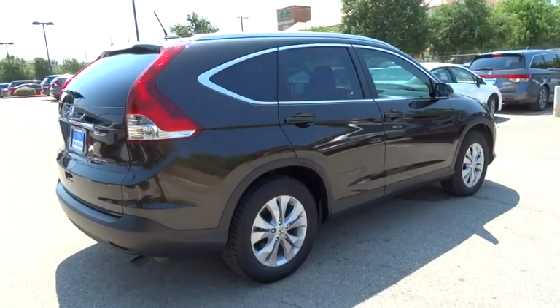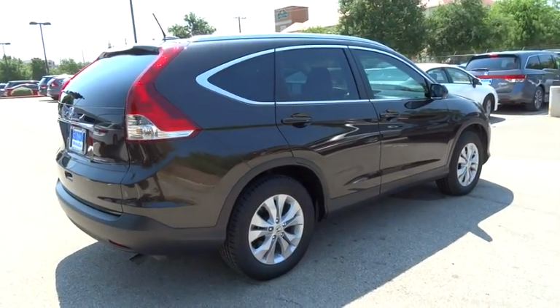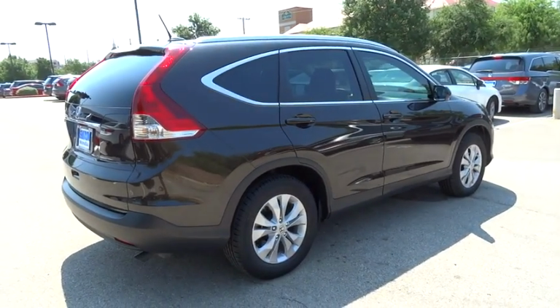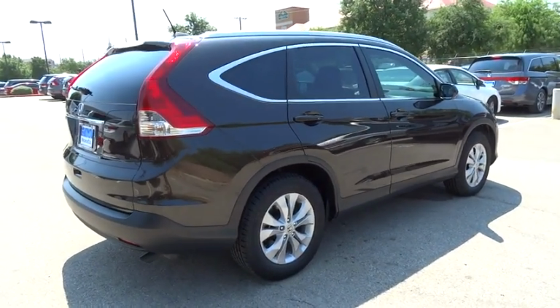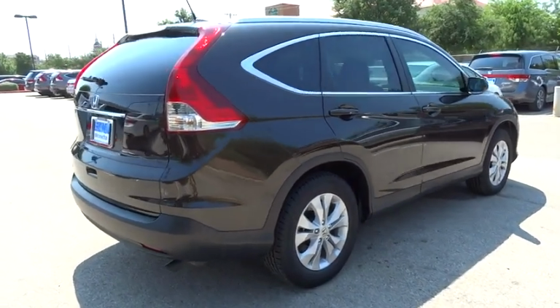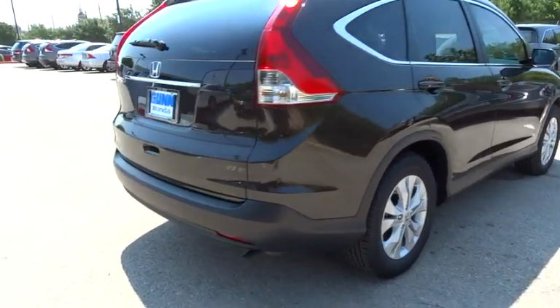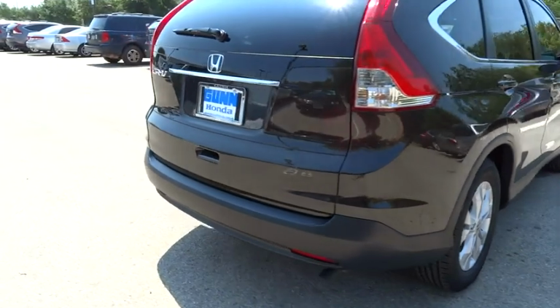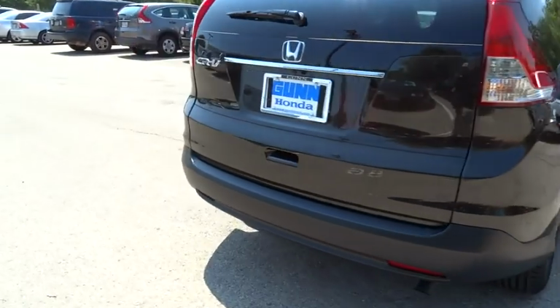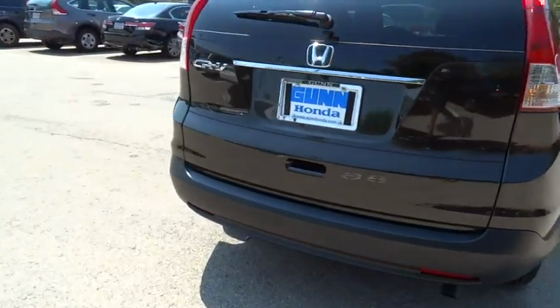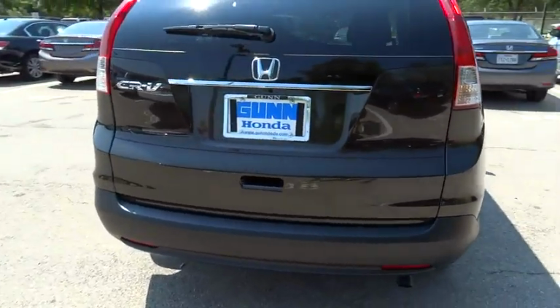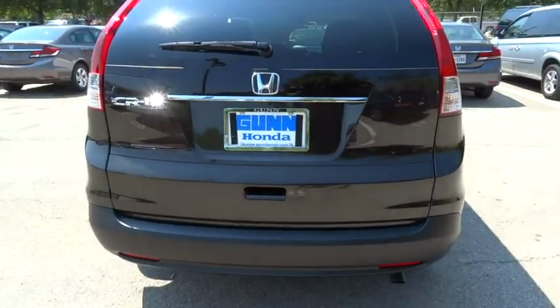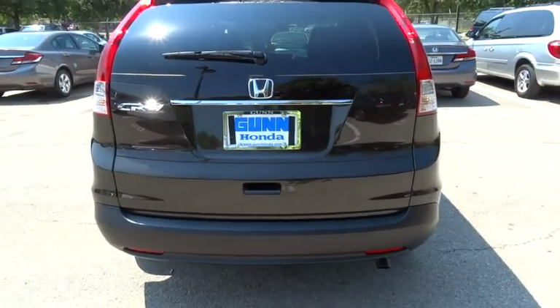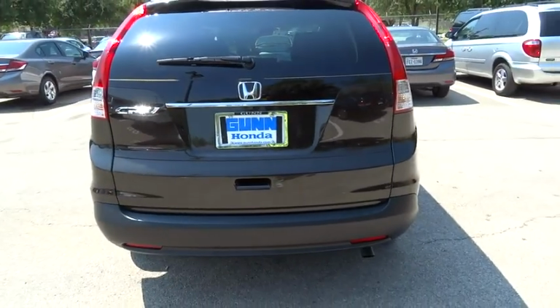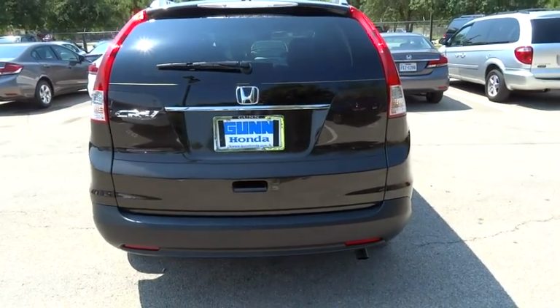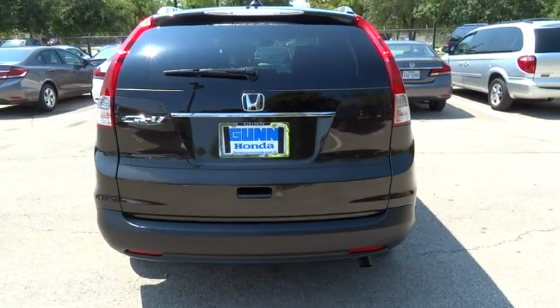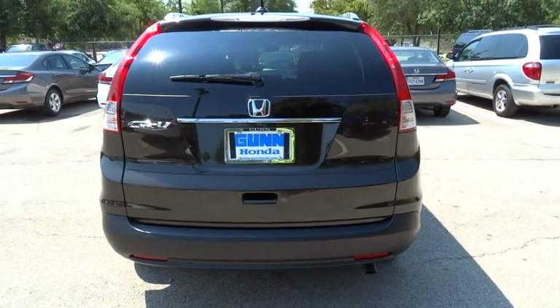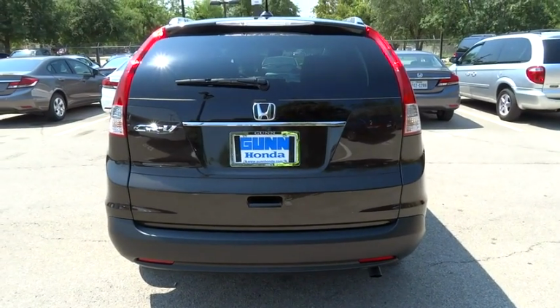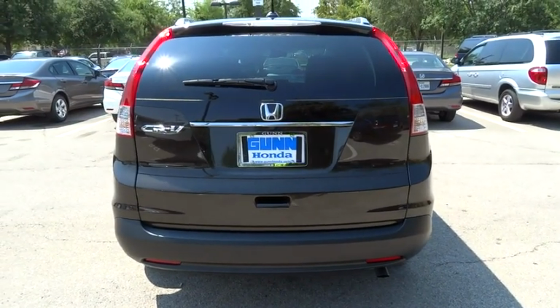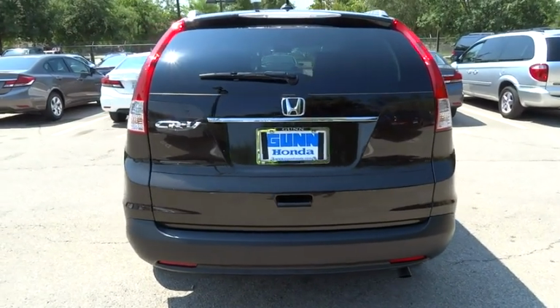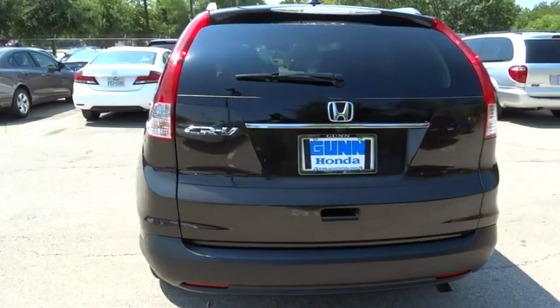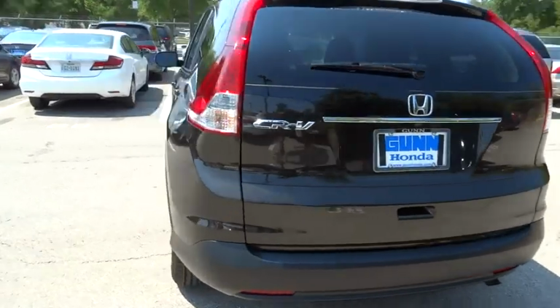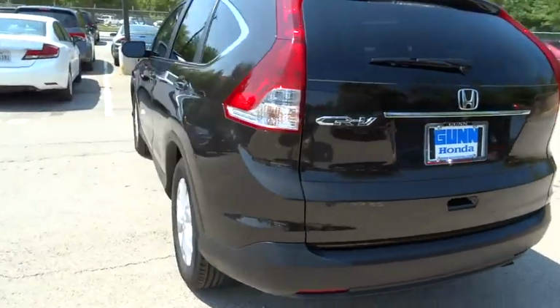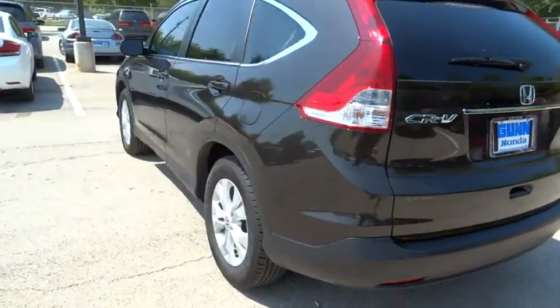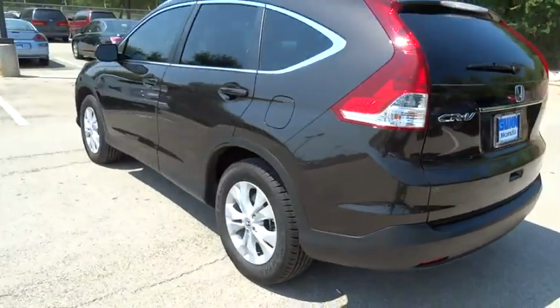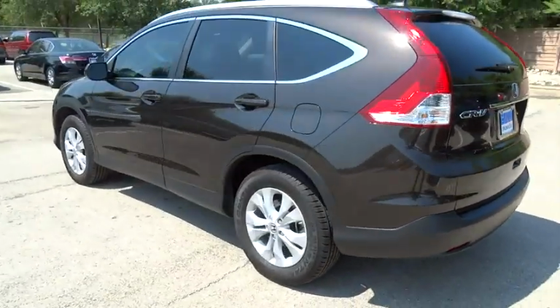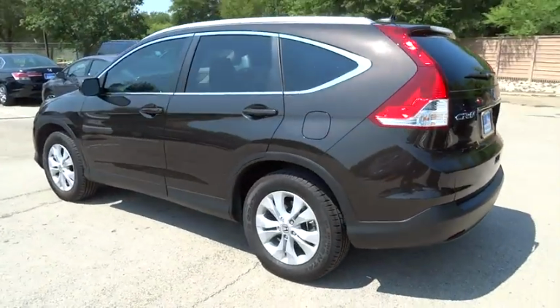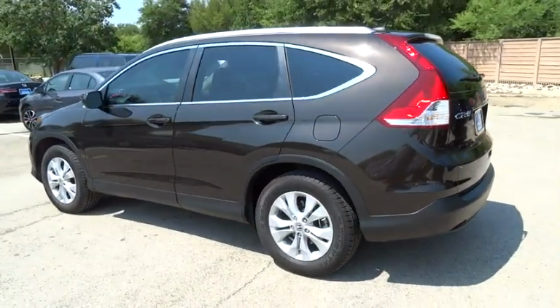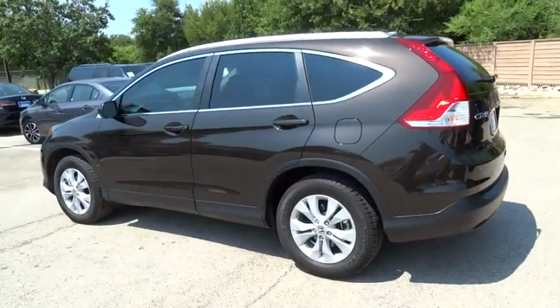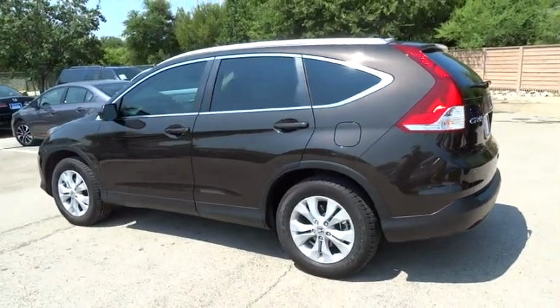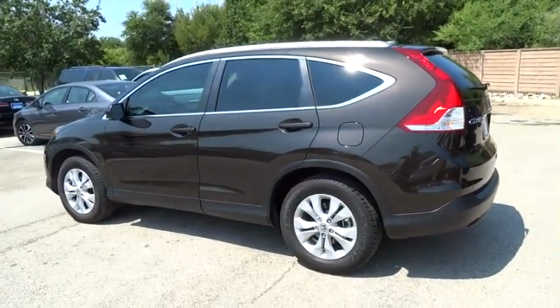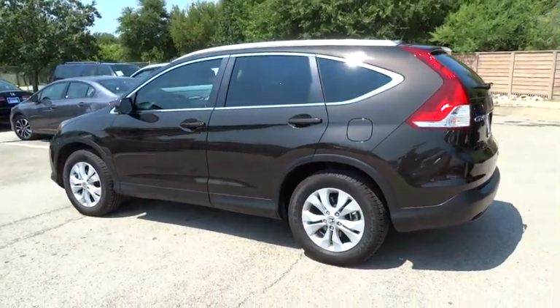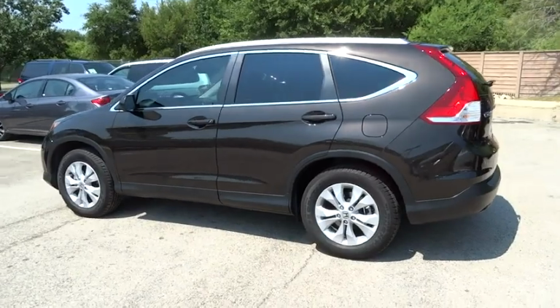Keyless entry, backup camera, moonroof, leather-wrapped steering wheel, Bluetooth, driver airbag, adjustable steering wheel, power steering, cruise control, aluminum wheels, four-wheel disc brakes,